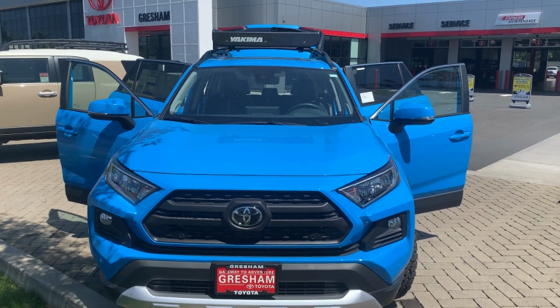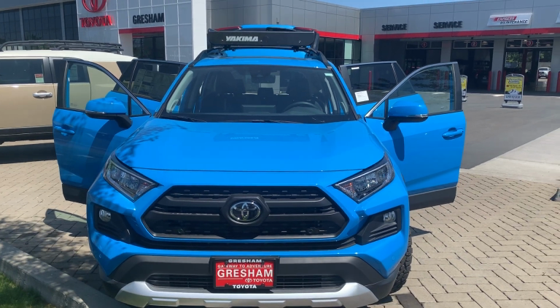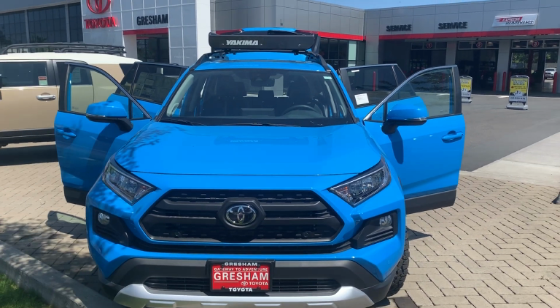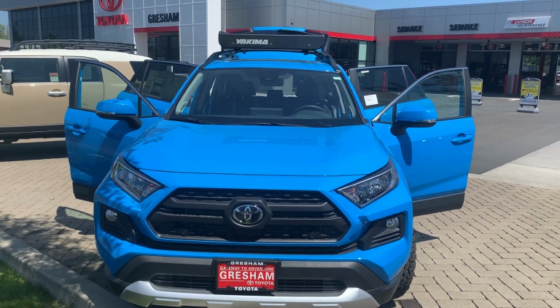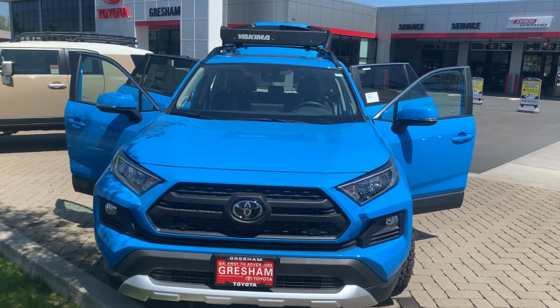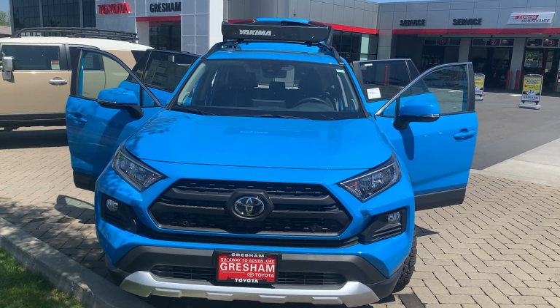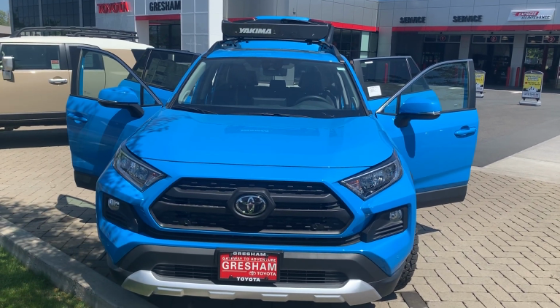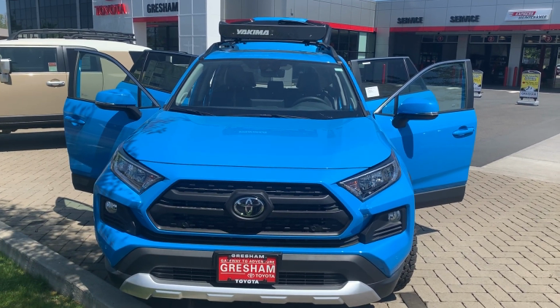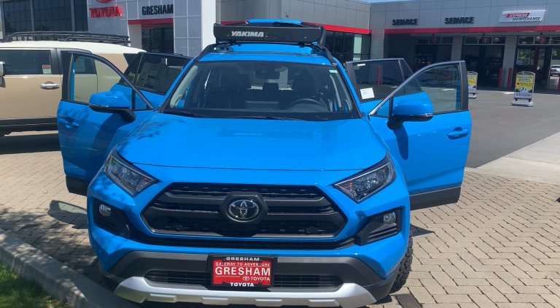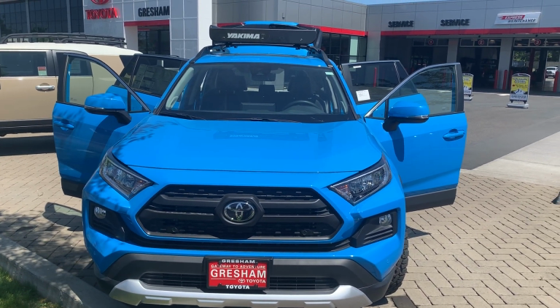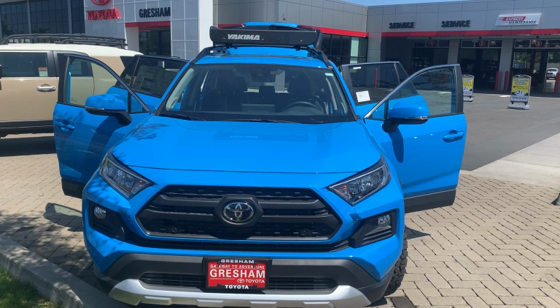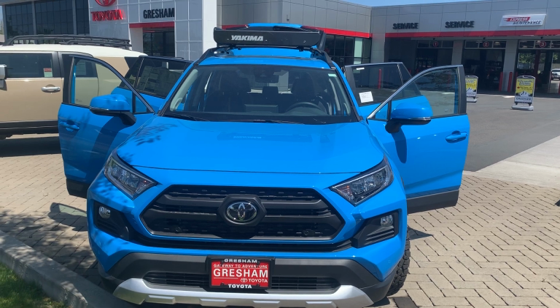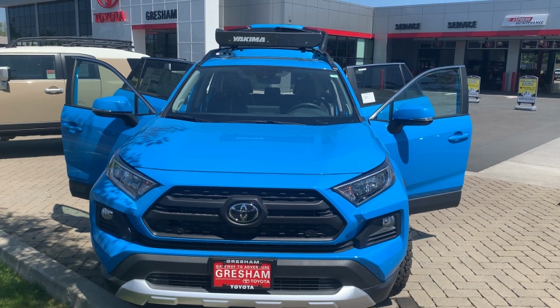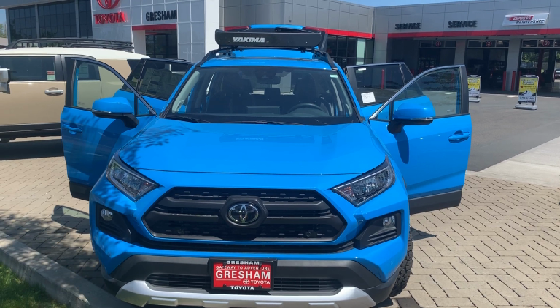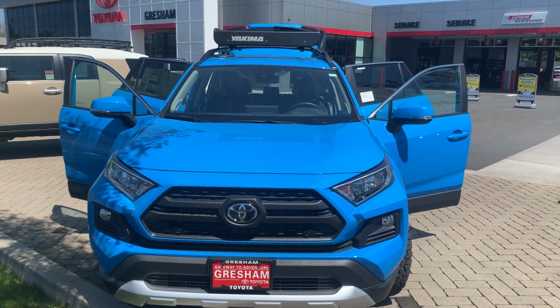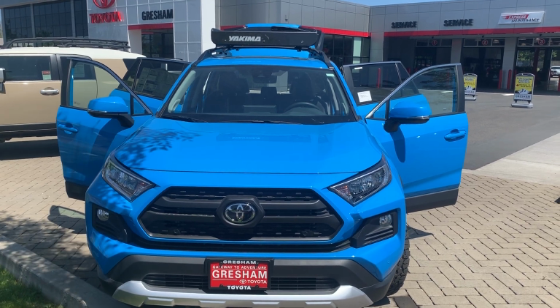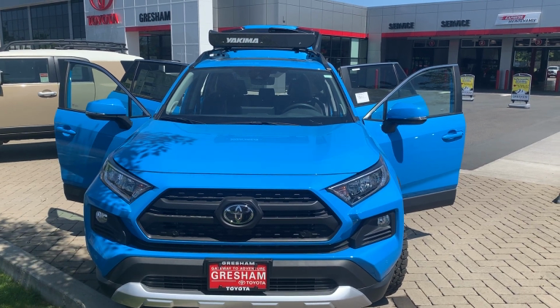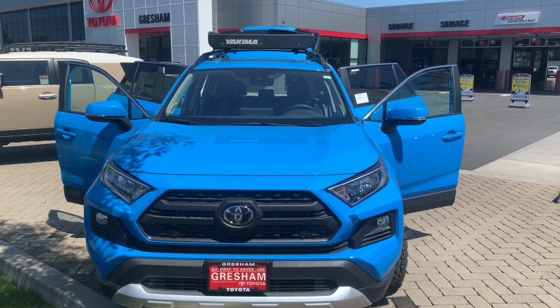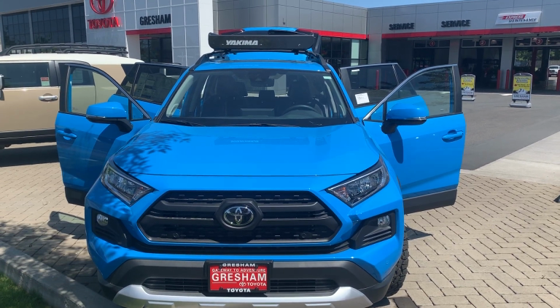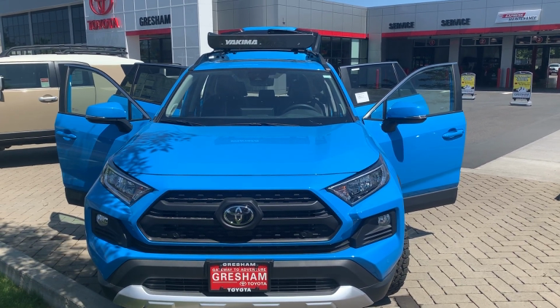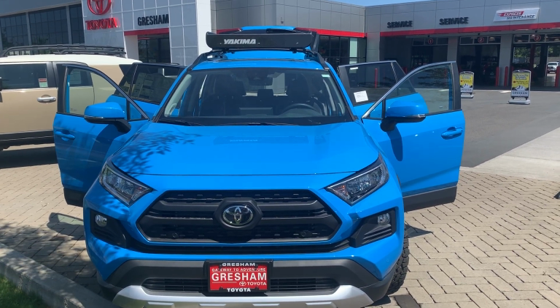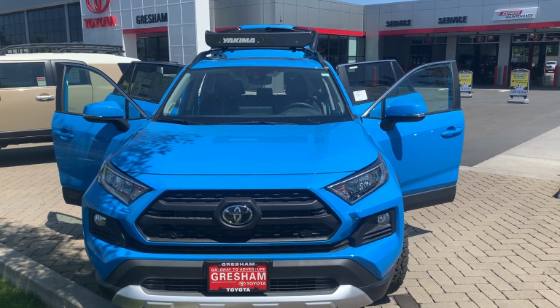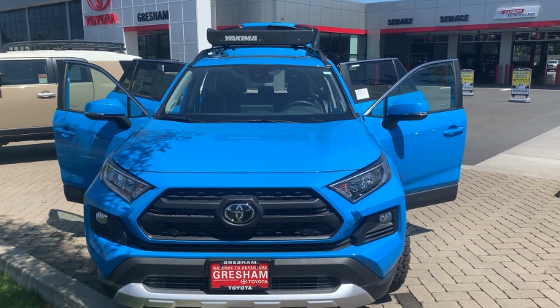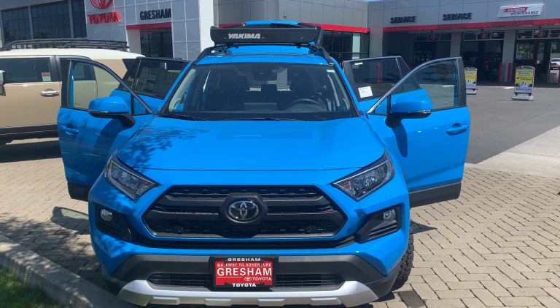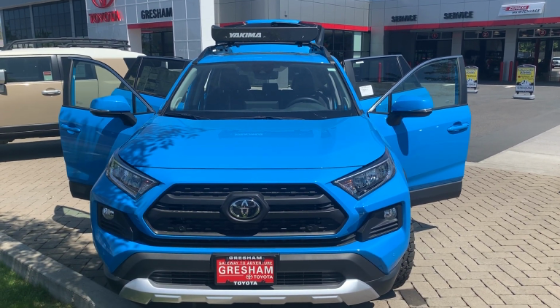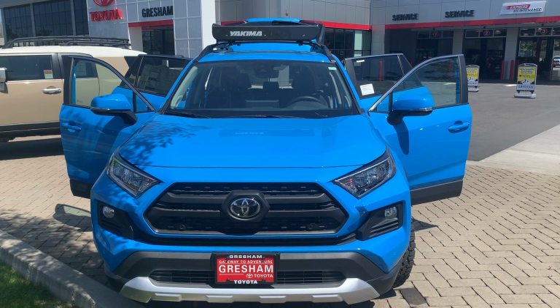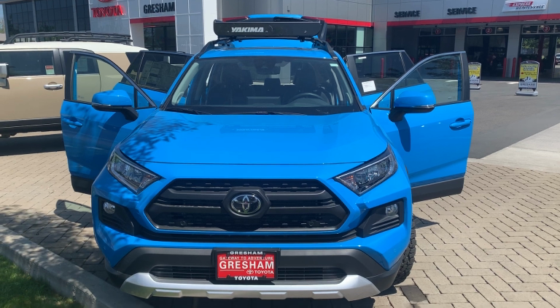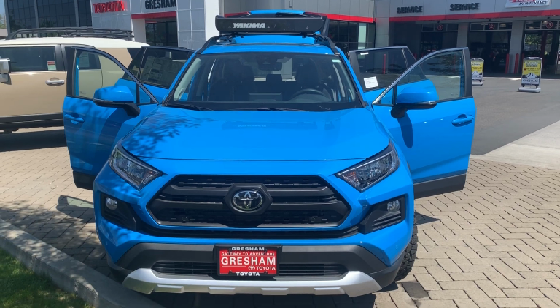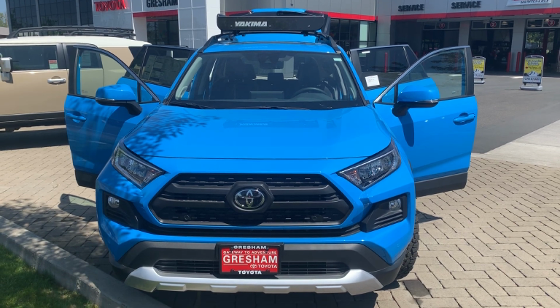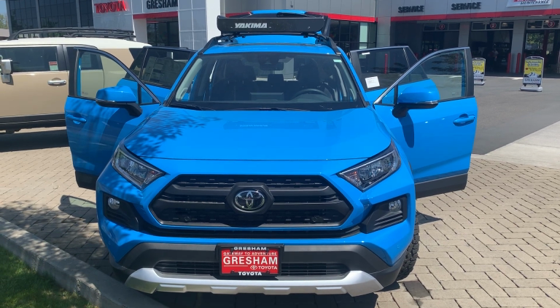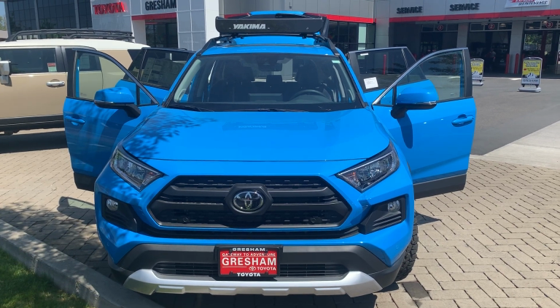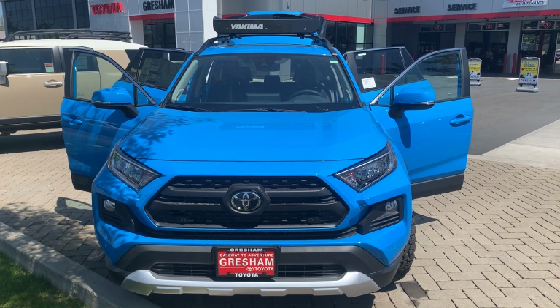Hello, this is David Karner from Gresham Toyota, your Gateway to Adventure. This is a 2019 Toyota RAV4 Adventure.